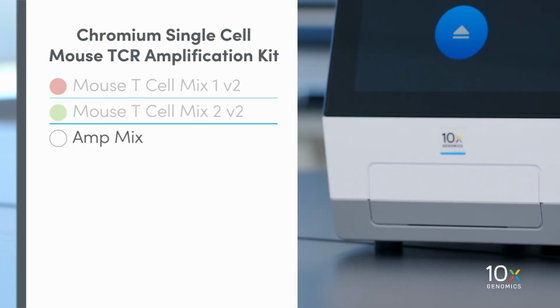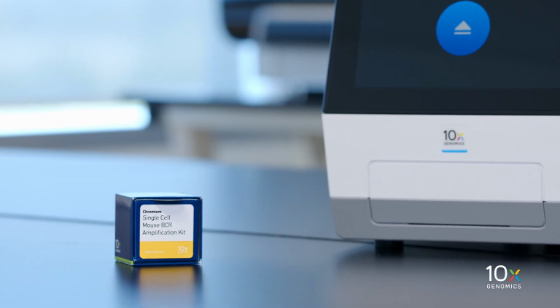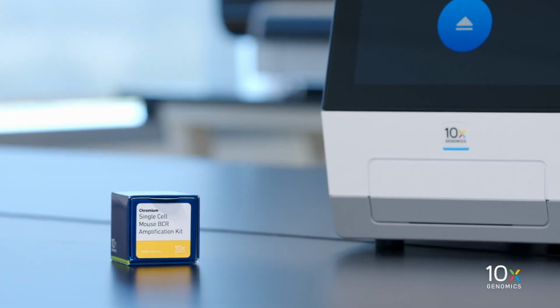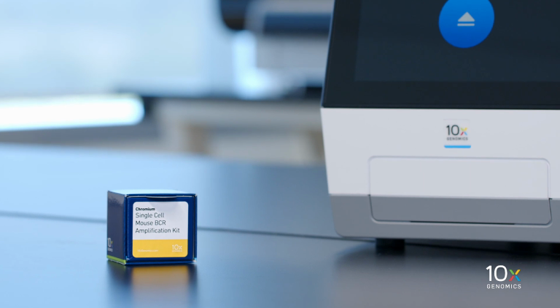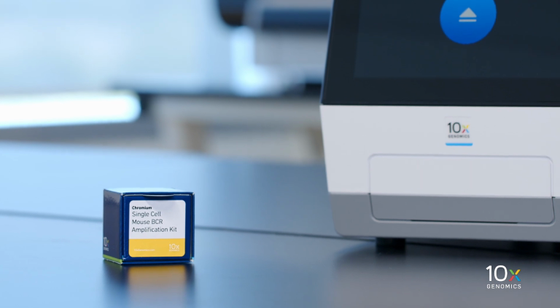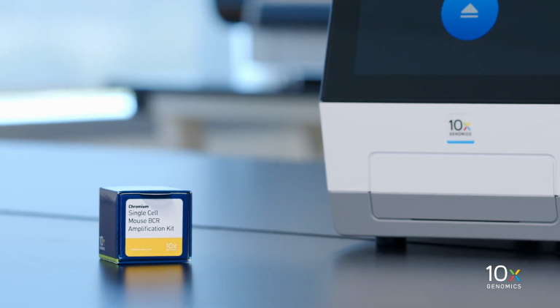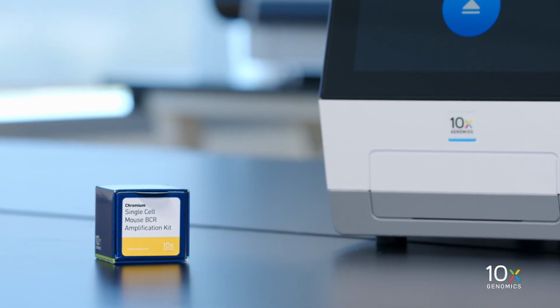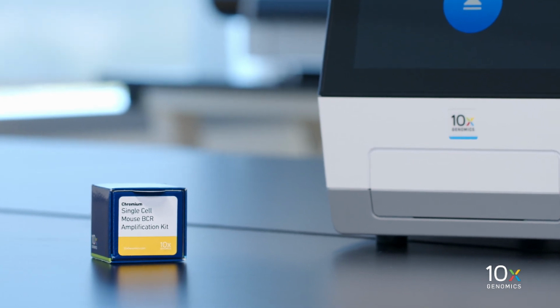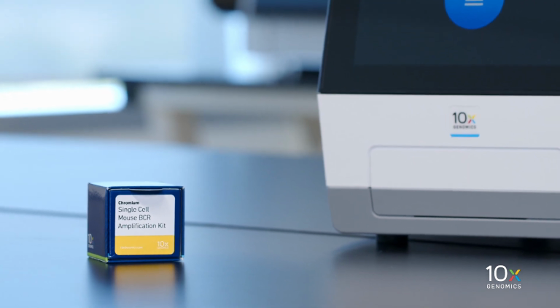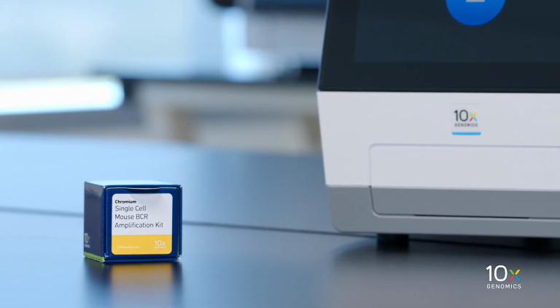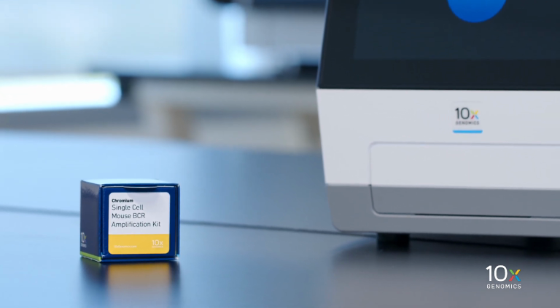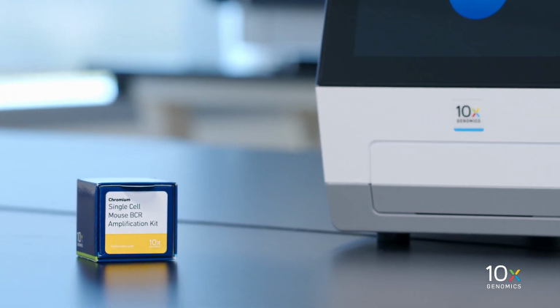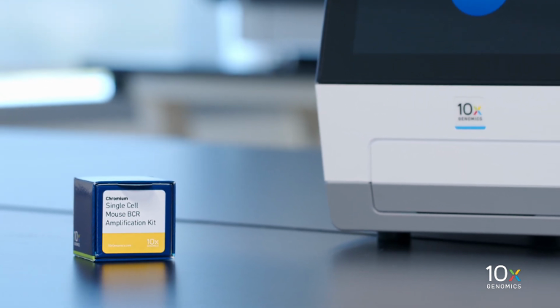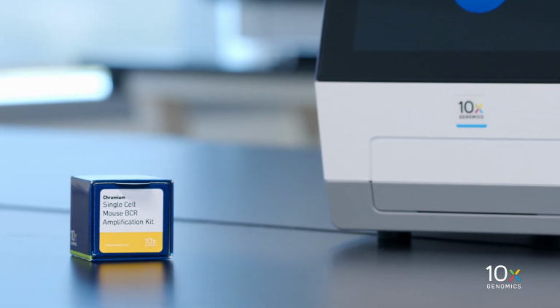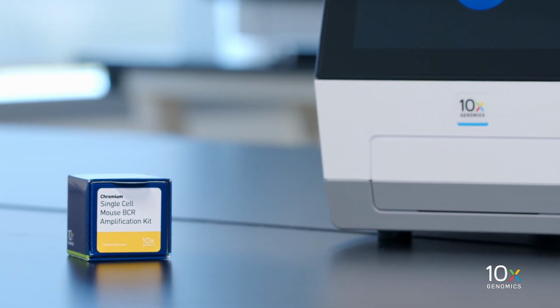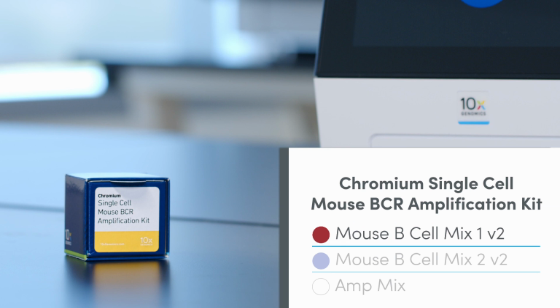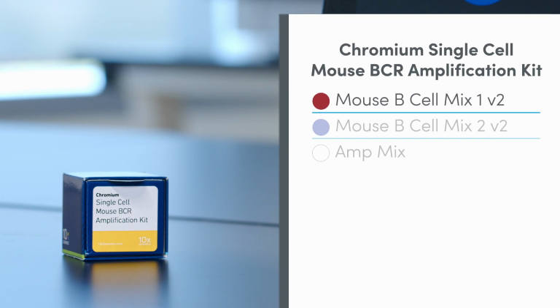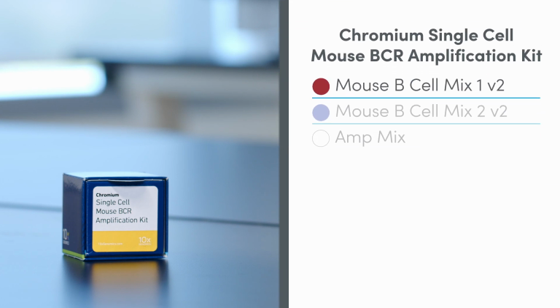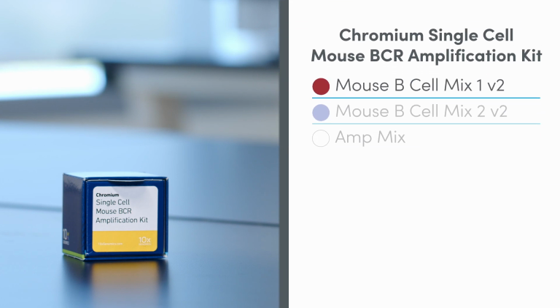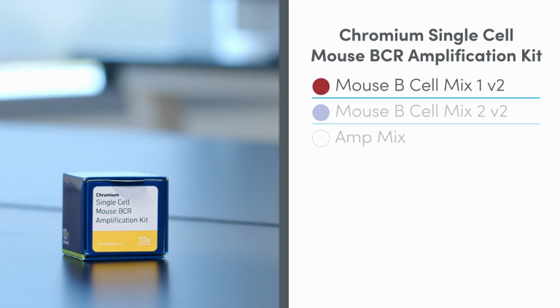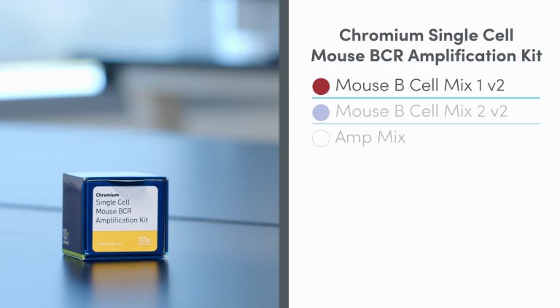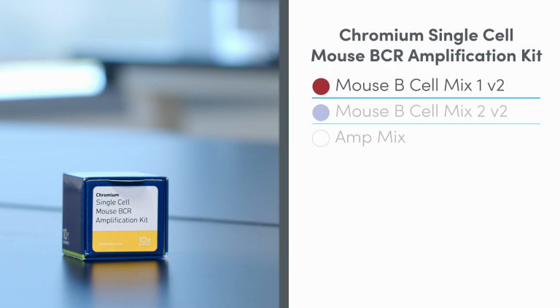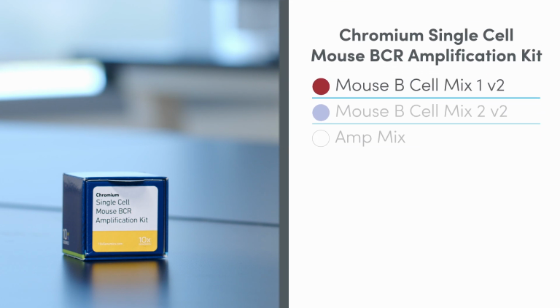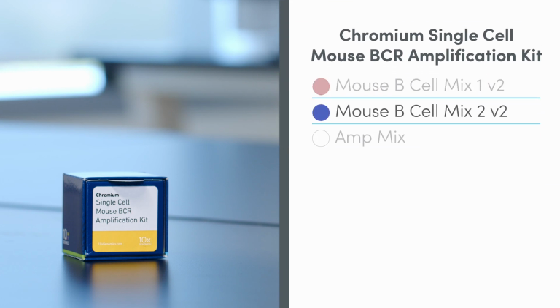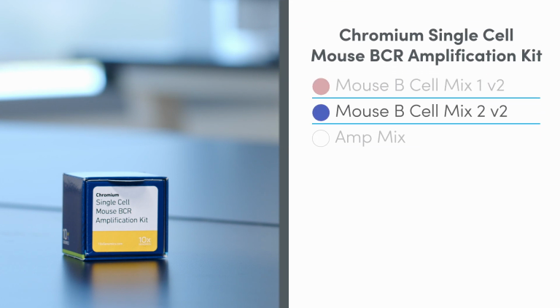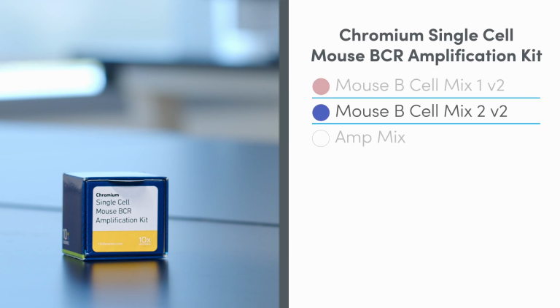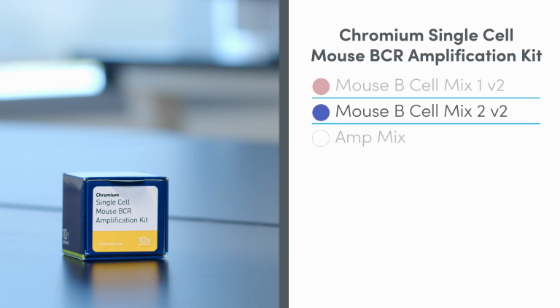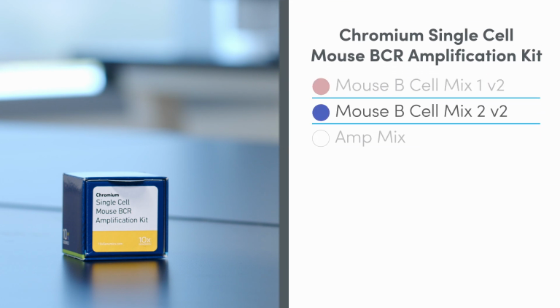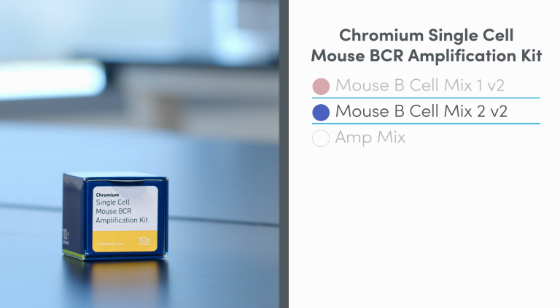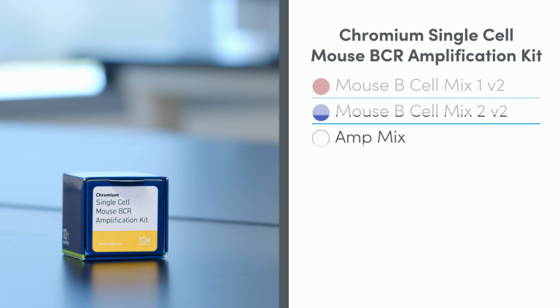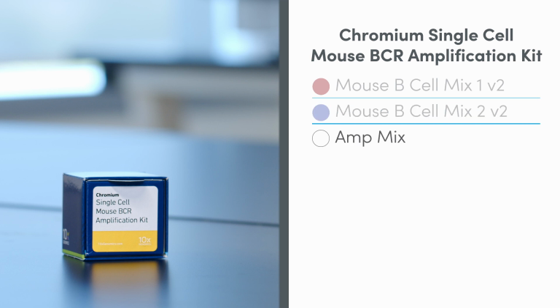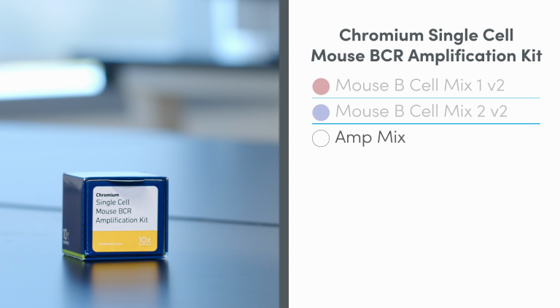The Chromium Single Cell Mouse BCR Amplification Kit is also stored at minus 20 degrees Celsius and contains Mouse B-Cell Mix 1 V2, Mouse B-Cell Mix 2 V2, and AmpMix.